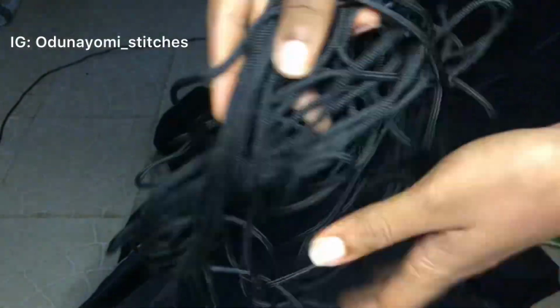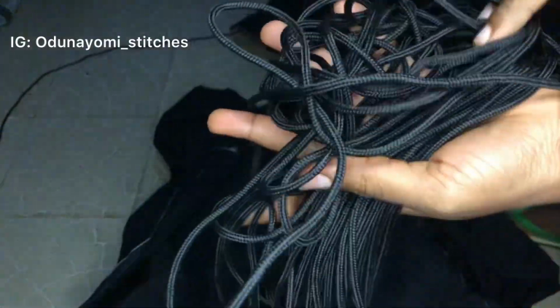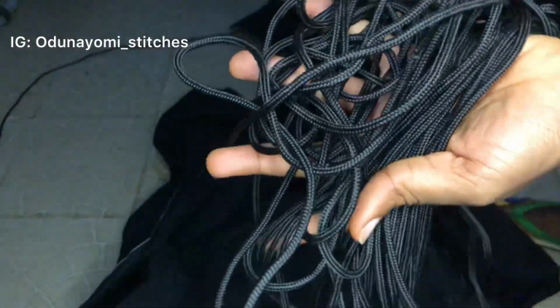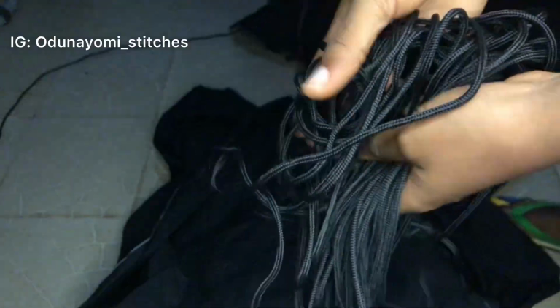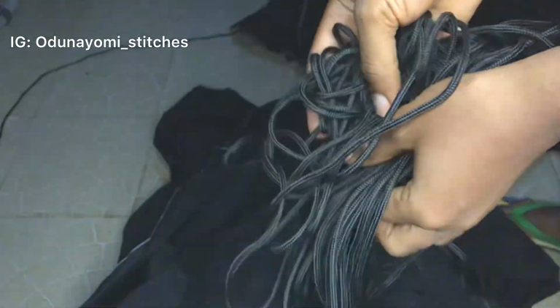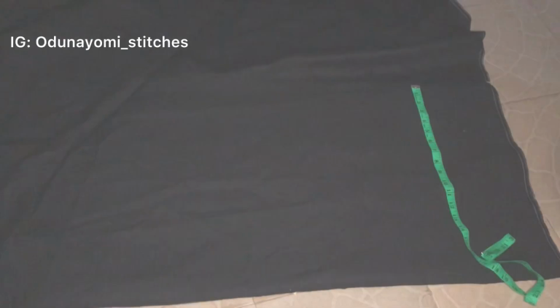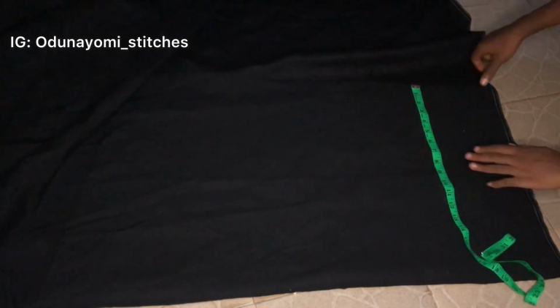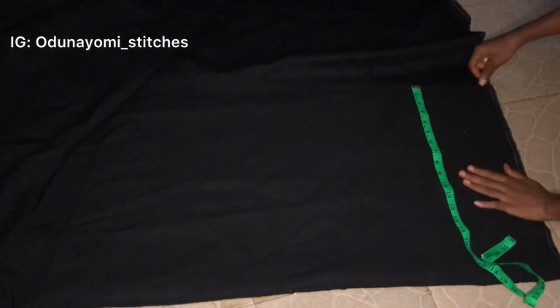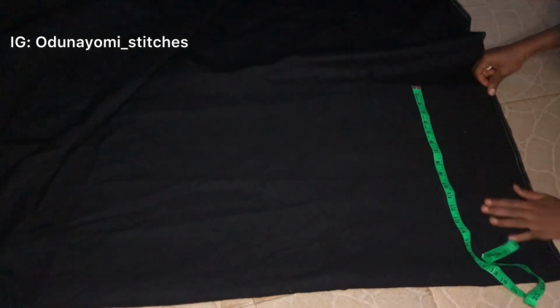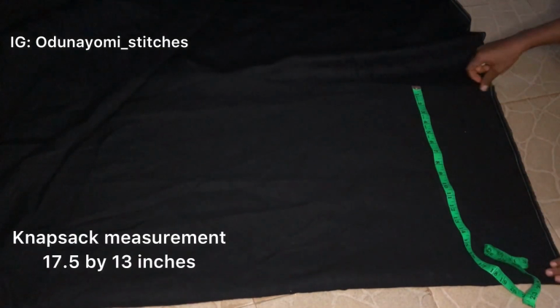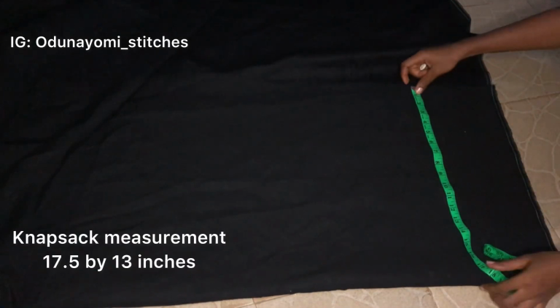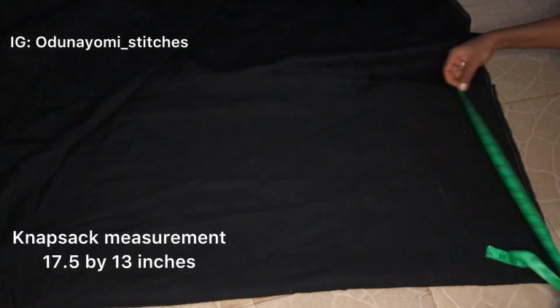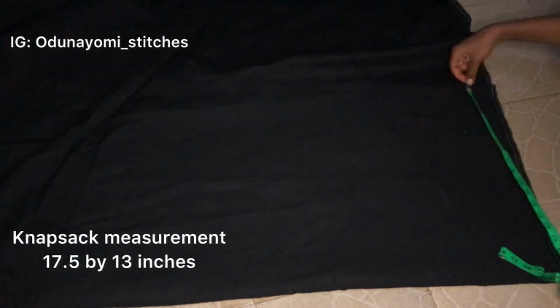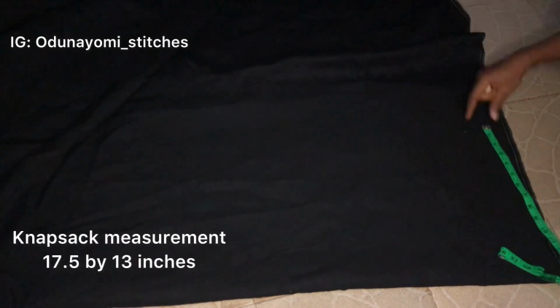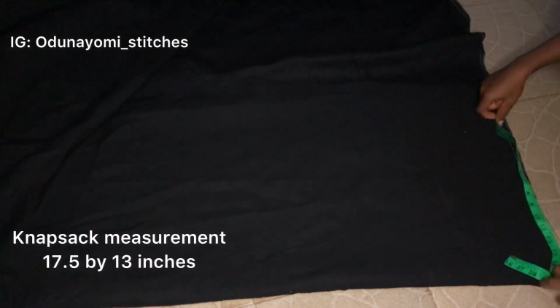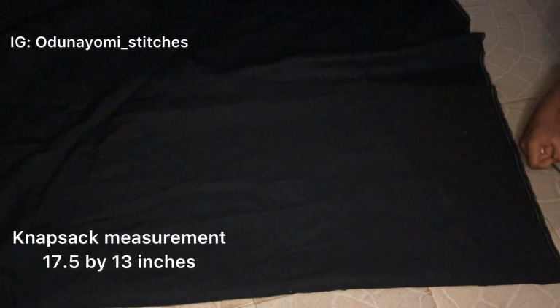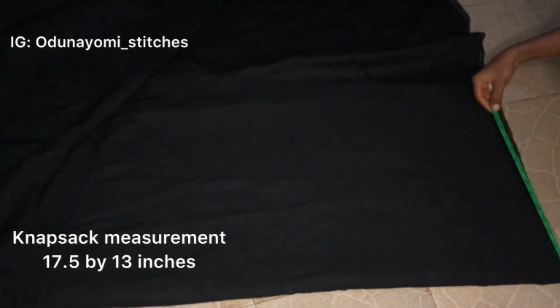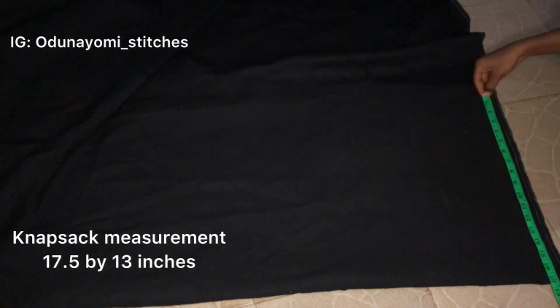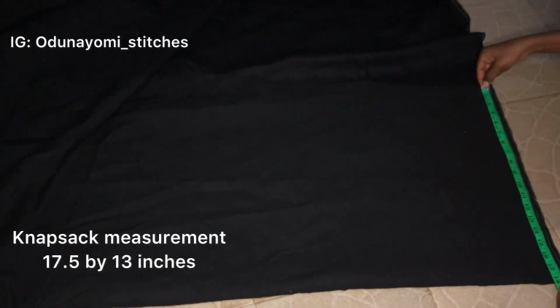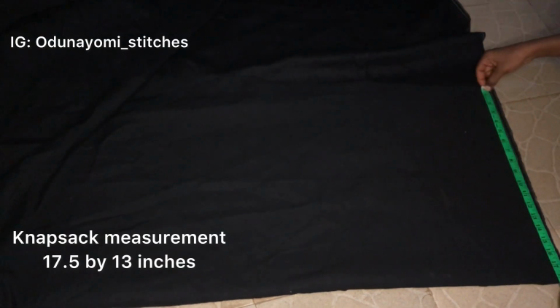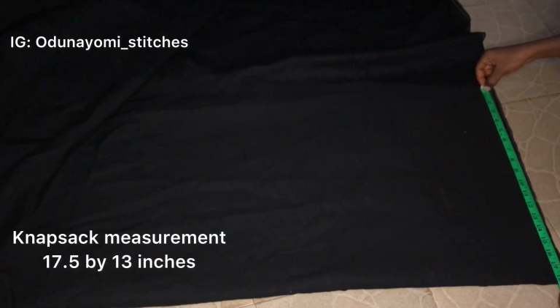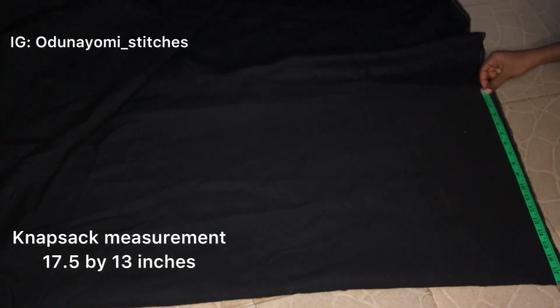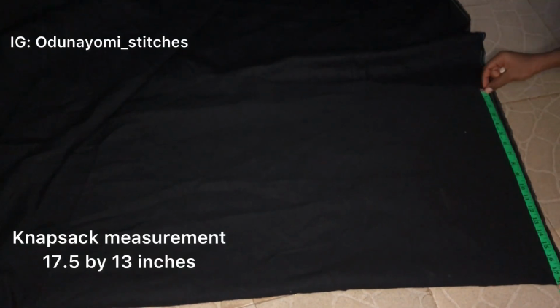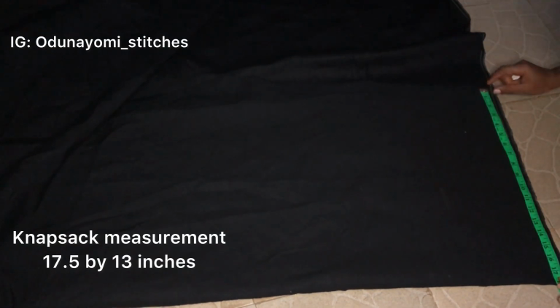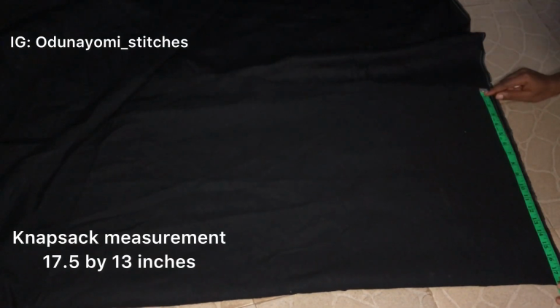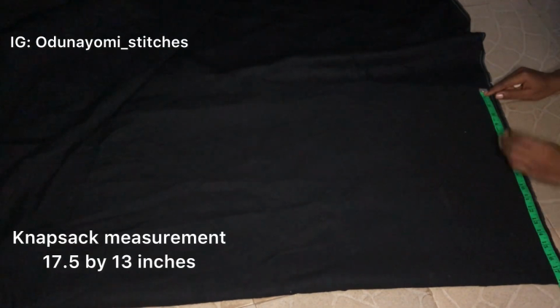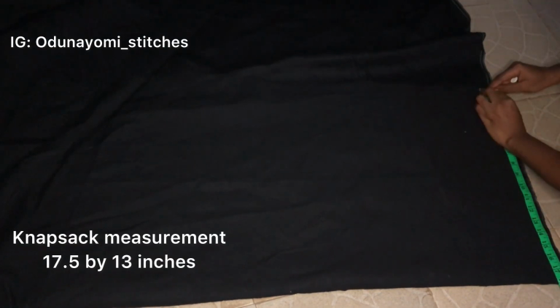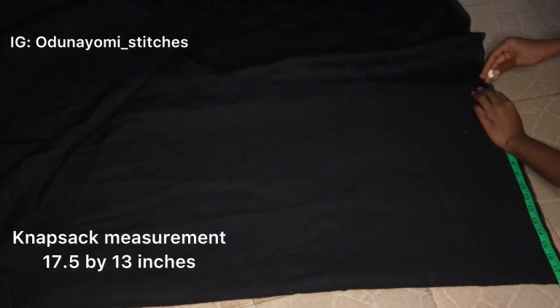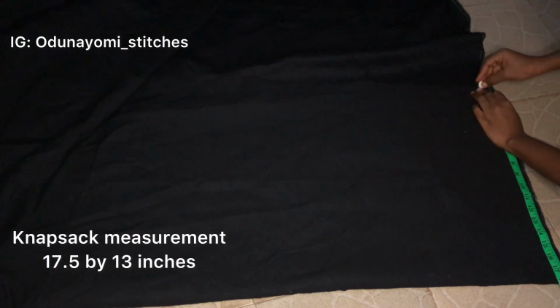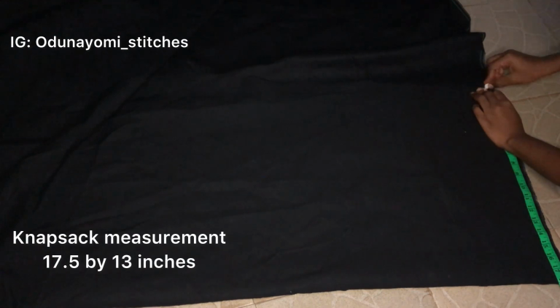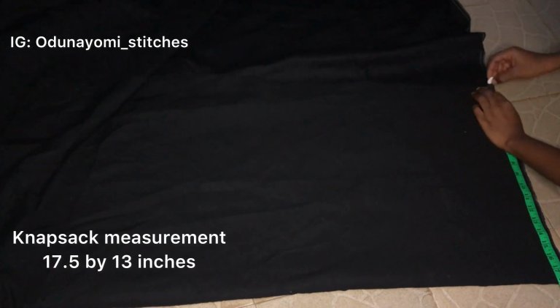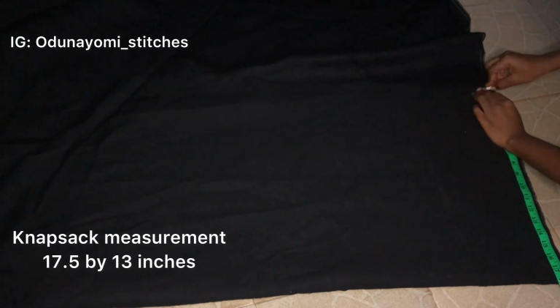This is the rope I'll be using. I got this rope for 15 euro per yard. Now I'll be measuring — 17 and a half inches, that's the length.